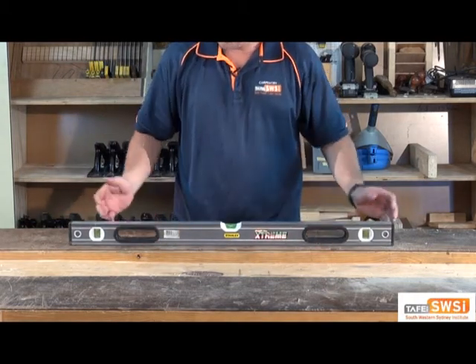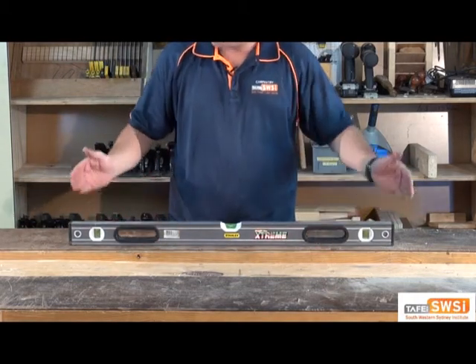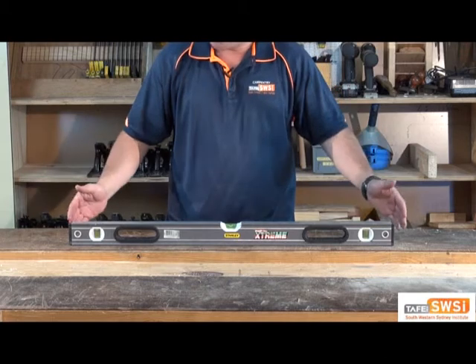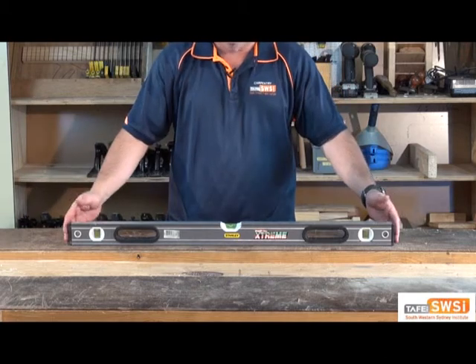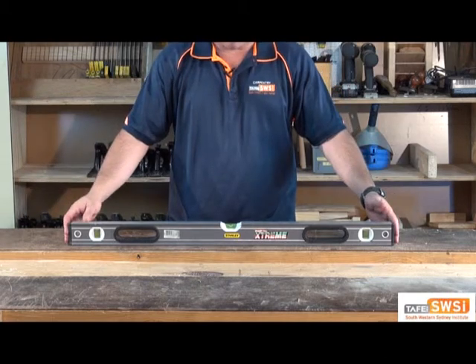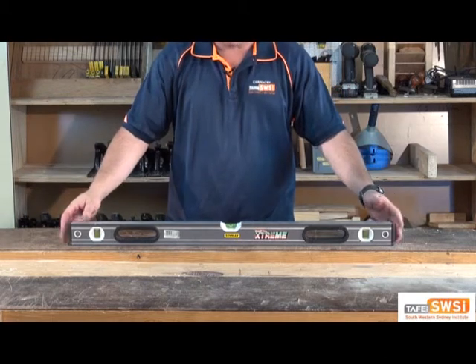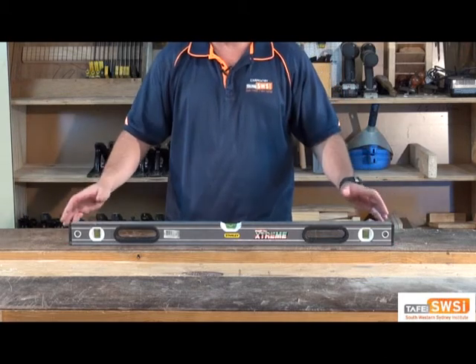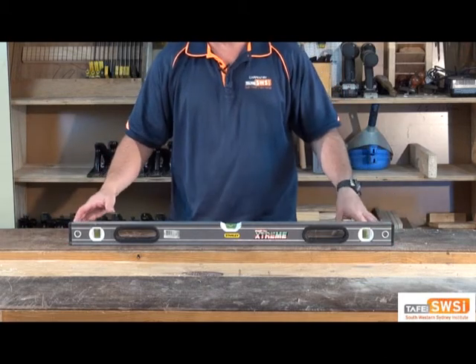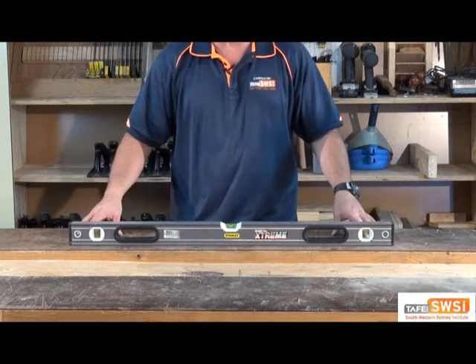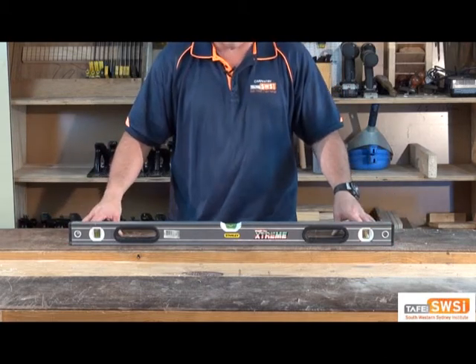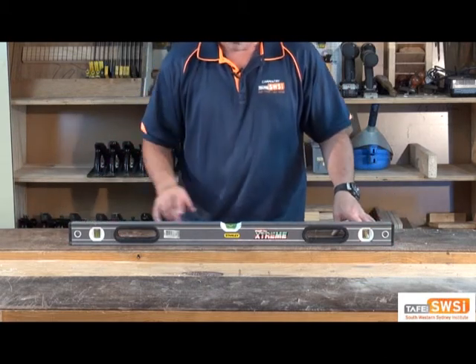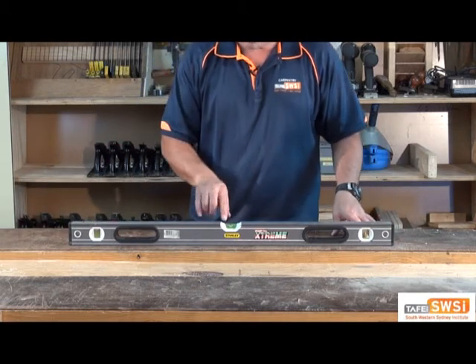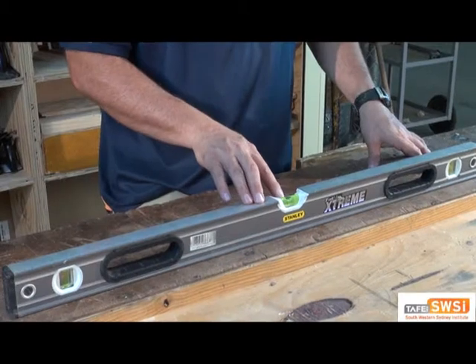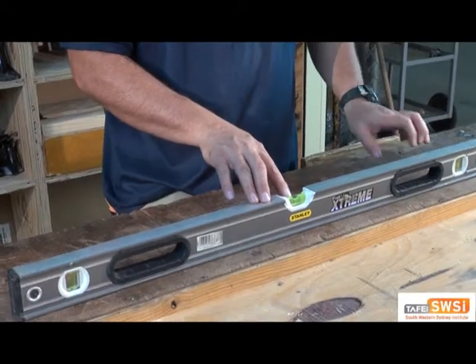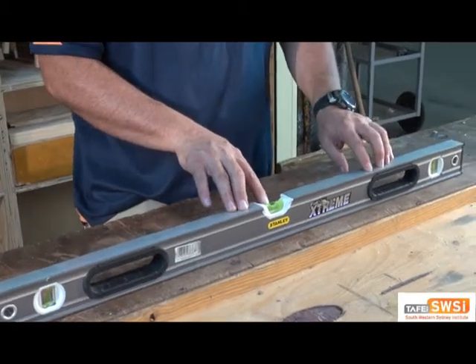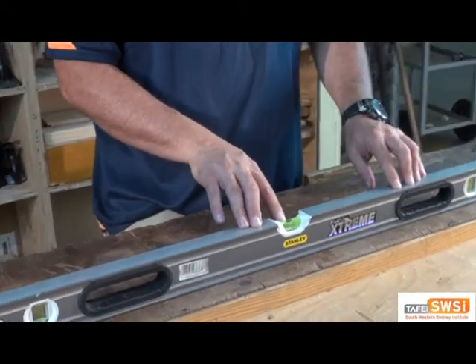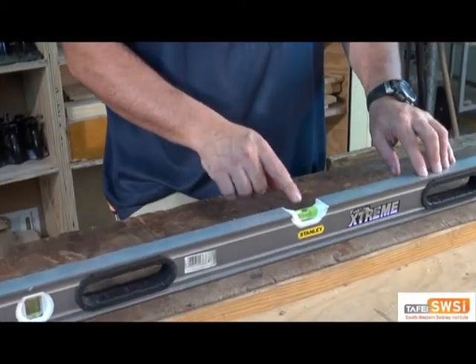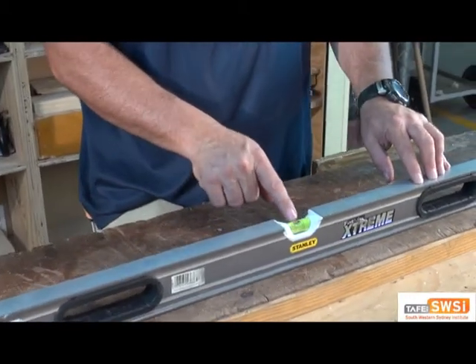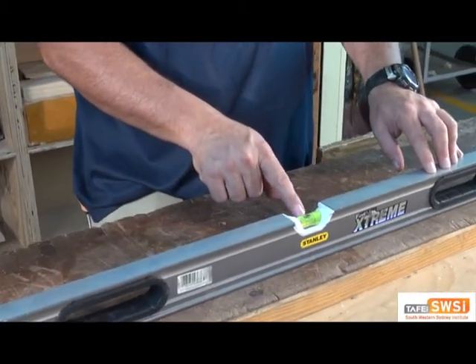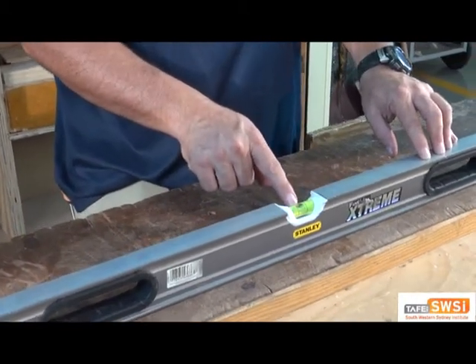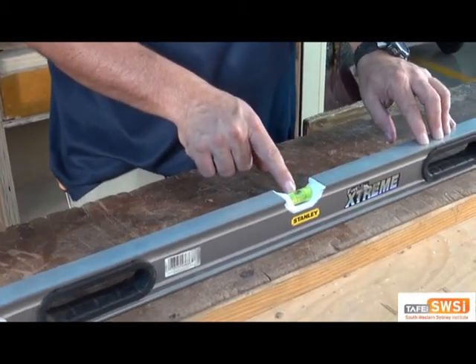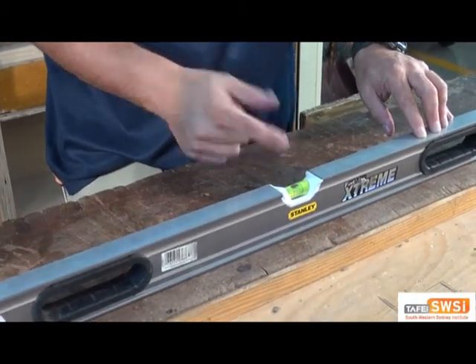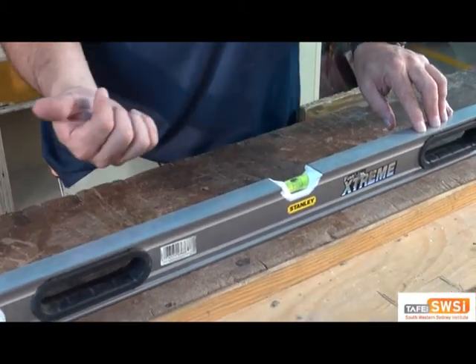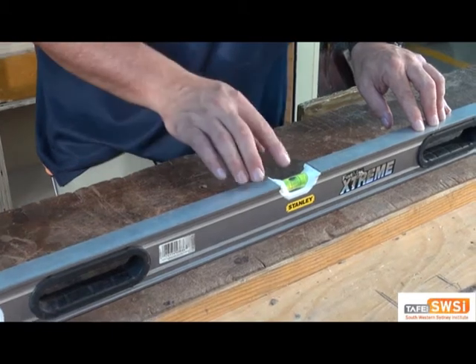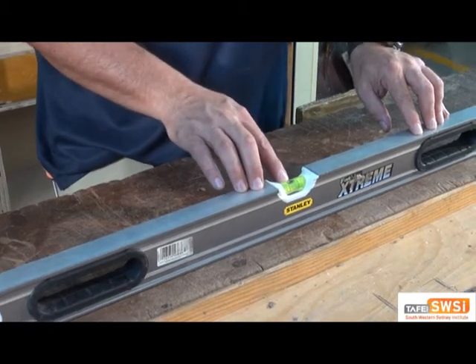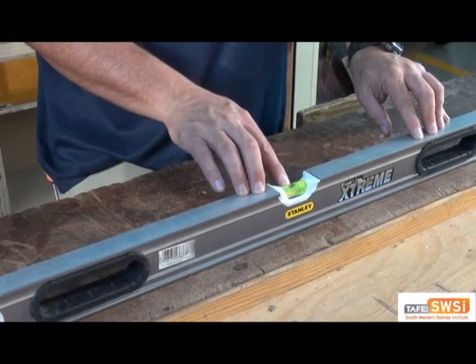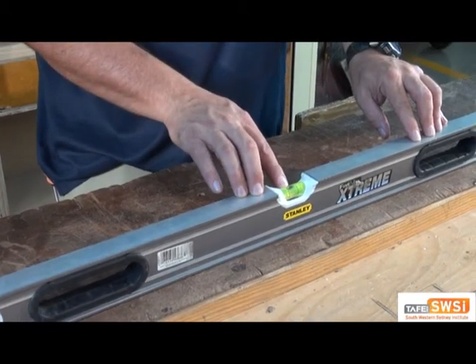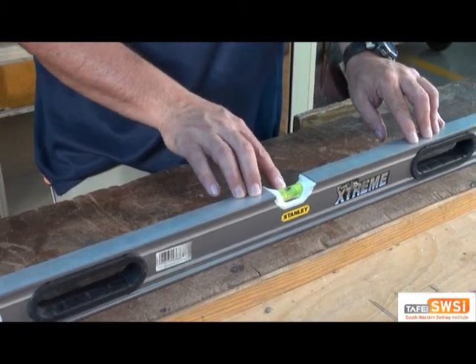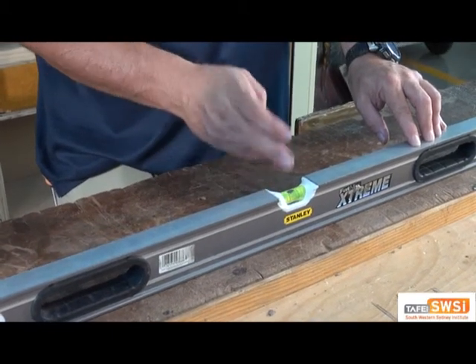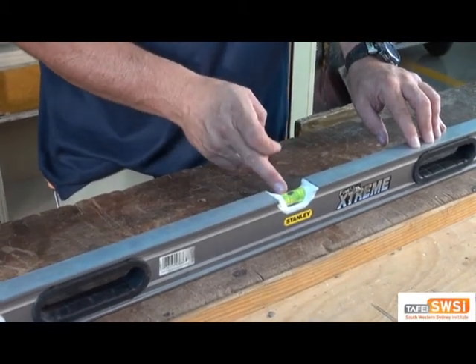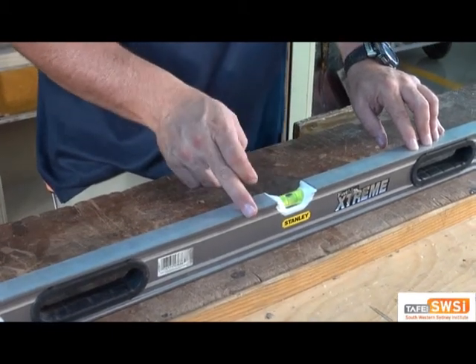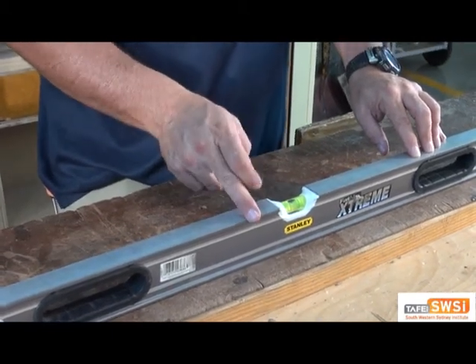If you set the level on a reasonably level surface — it doesn't have to be exact — what you can do is just have a look at where the bubble is in relation to the lines. In this case, it's hard over against the right-hand edge, so we know where it is in the first position.